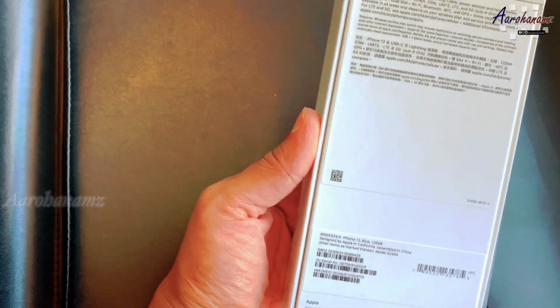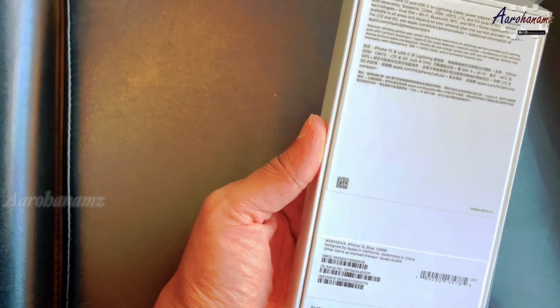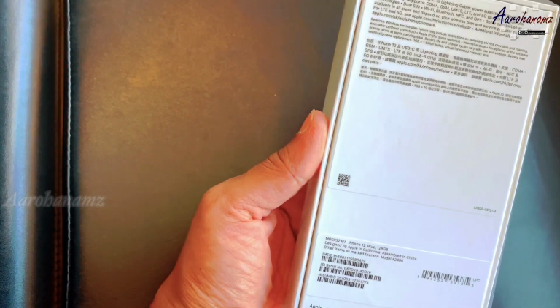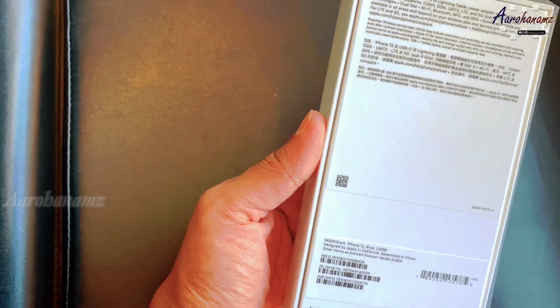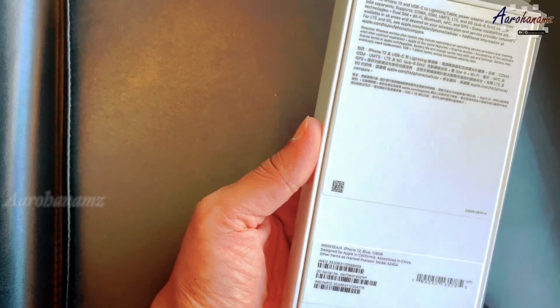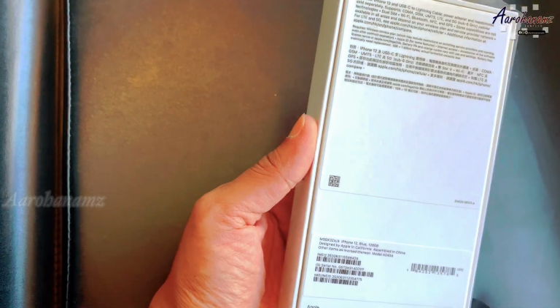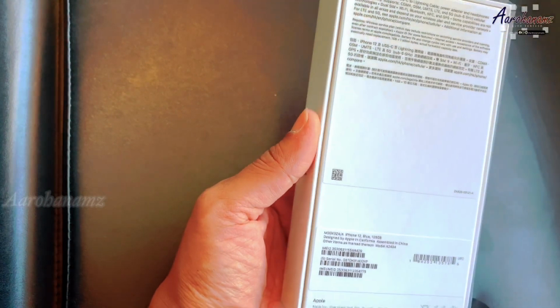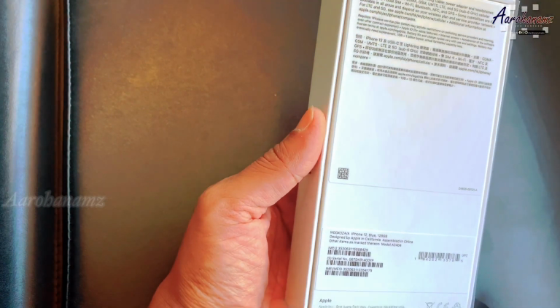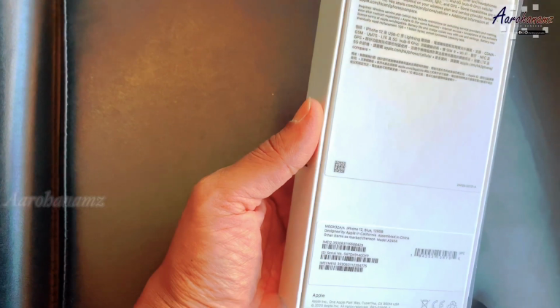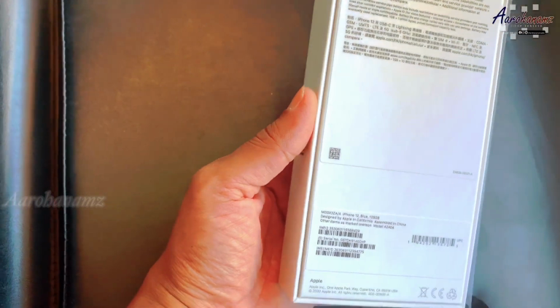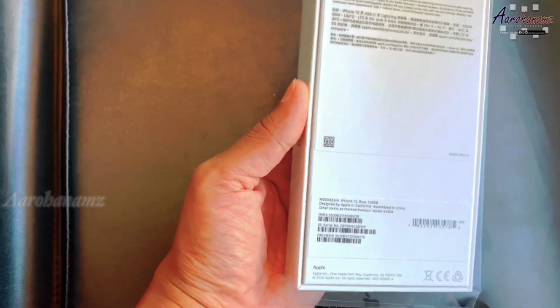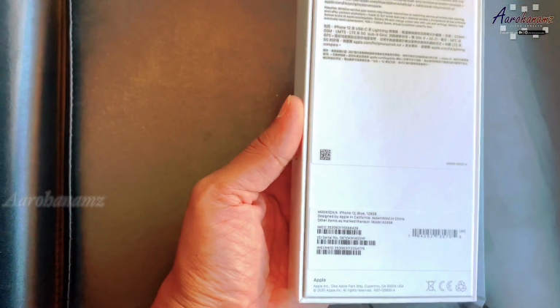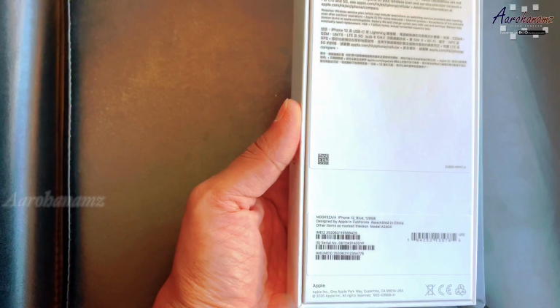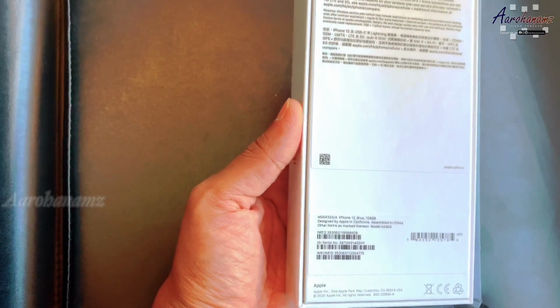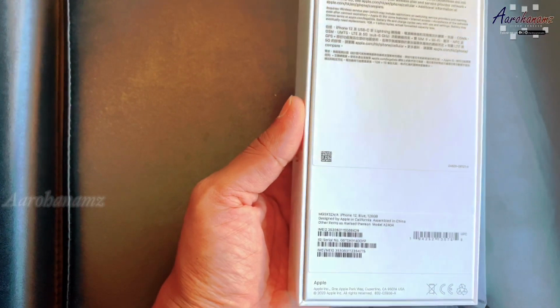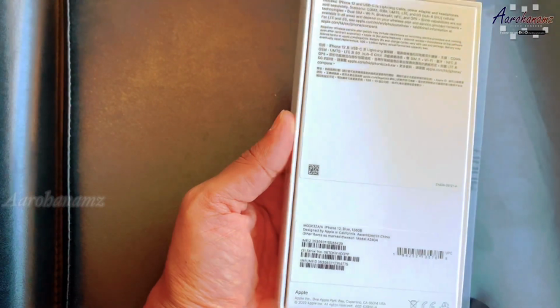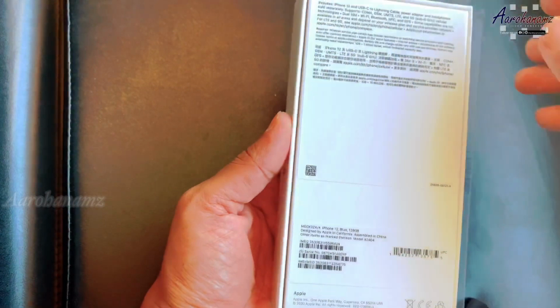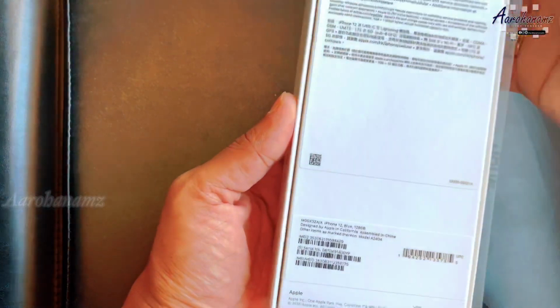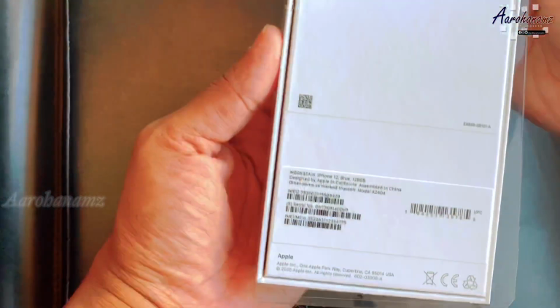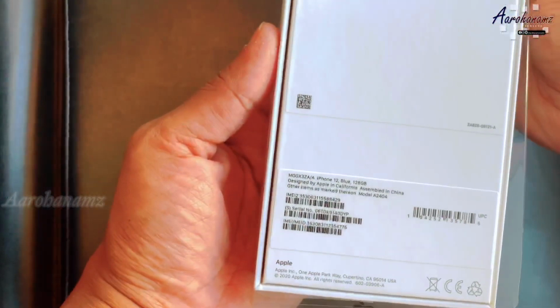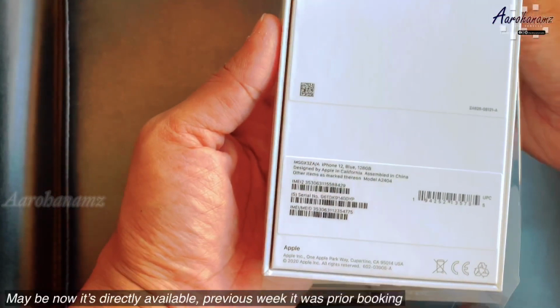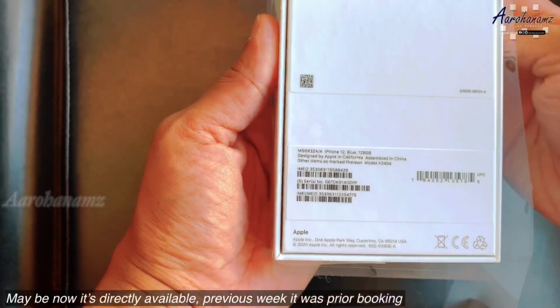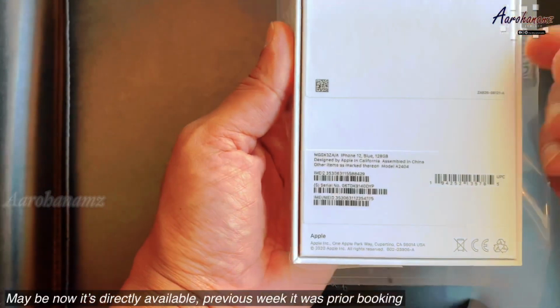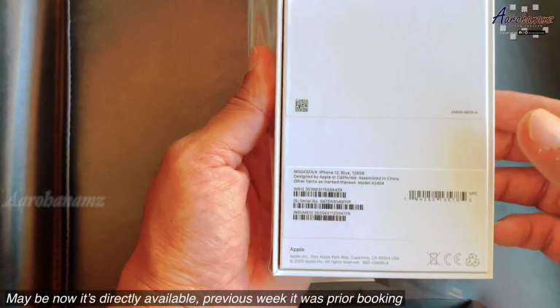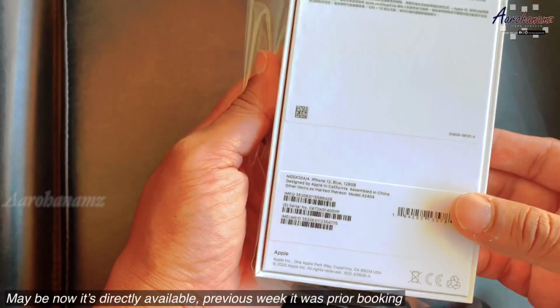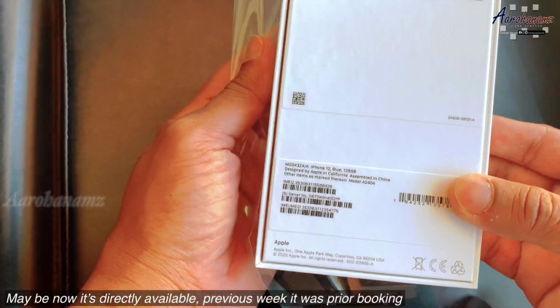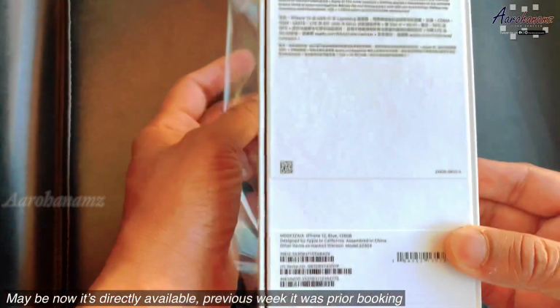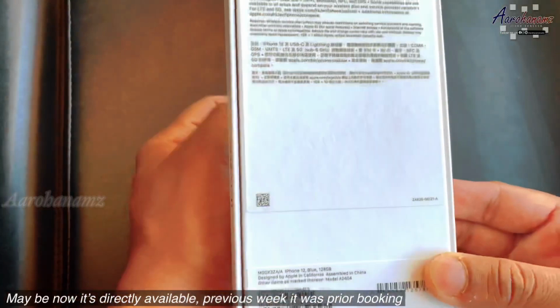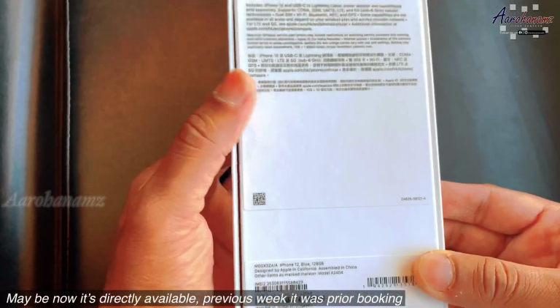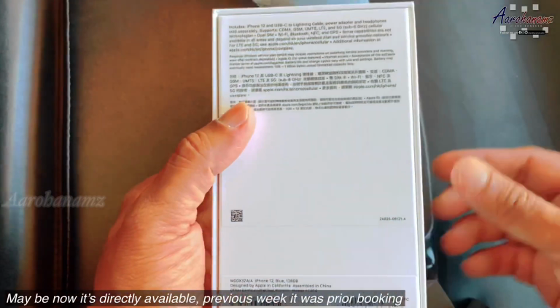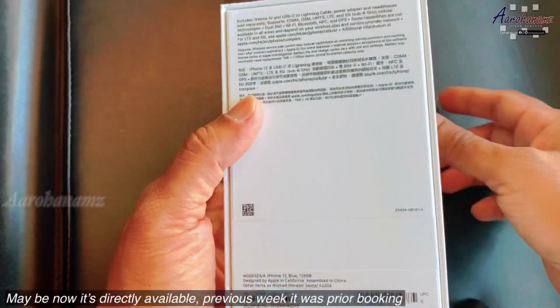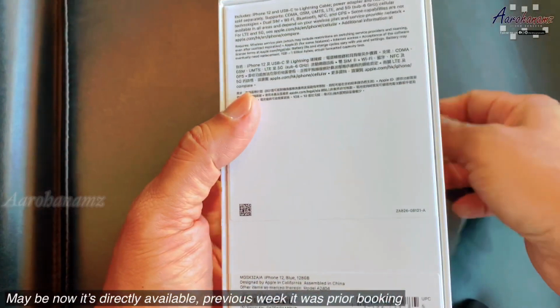We are going to do a prior booking in Kuwait.